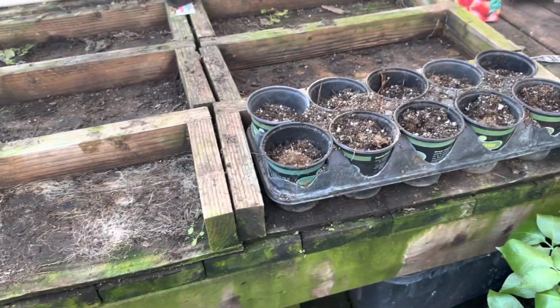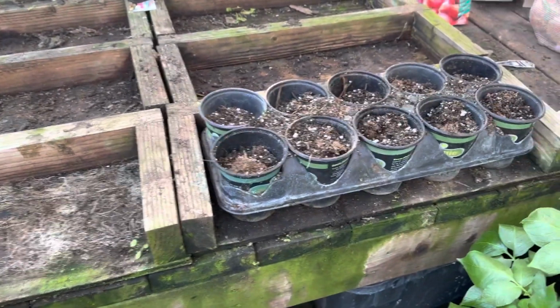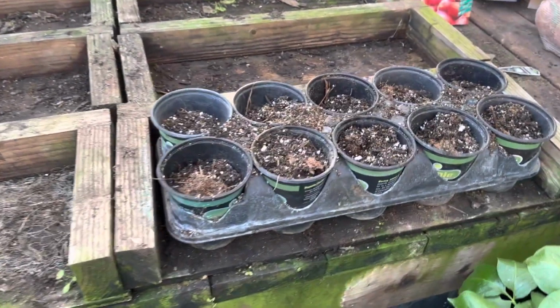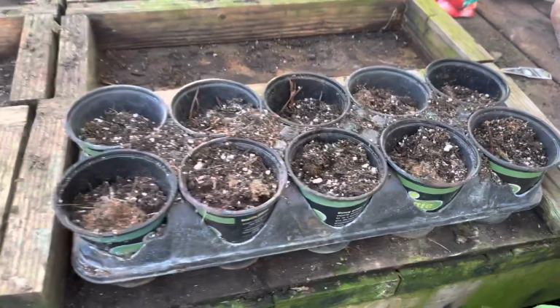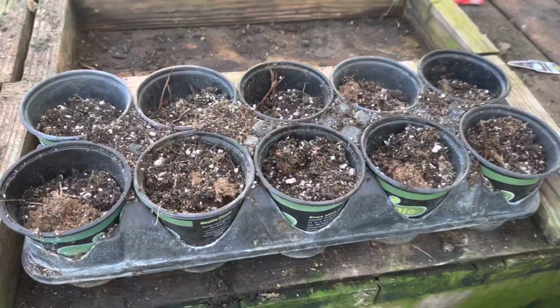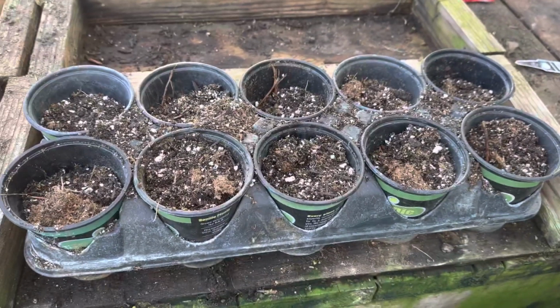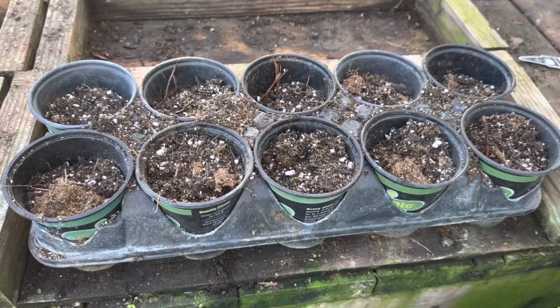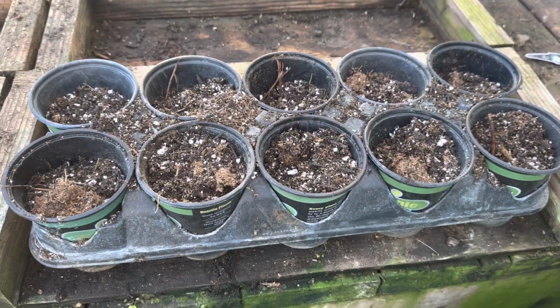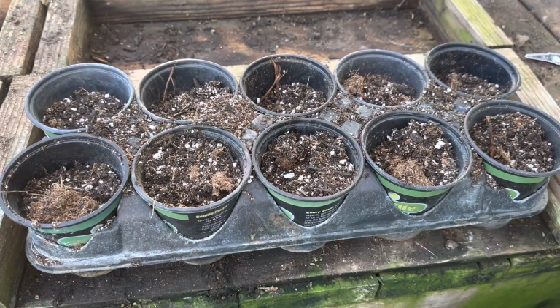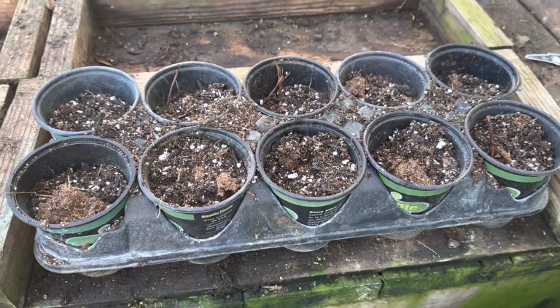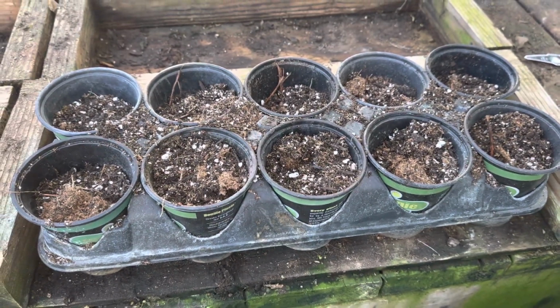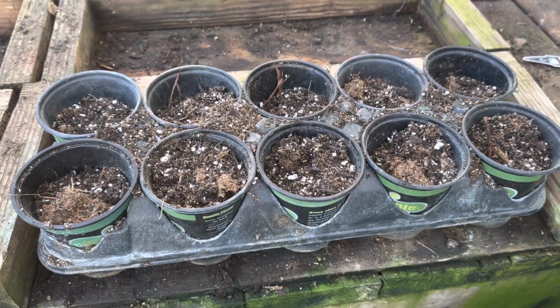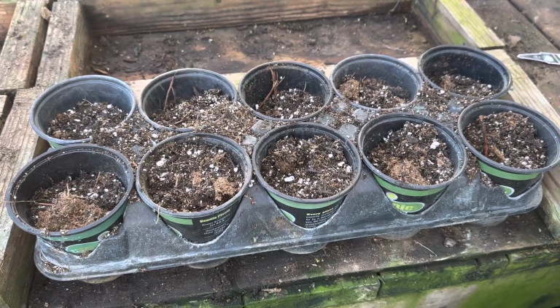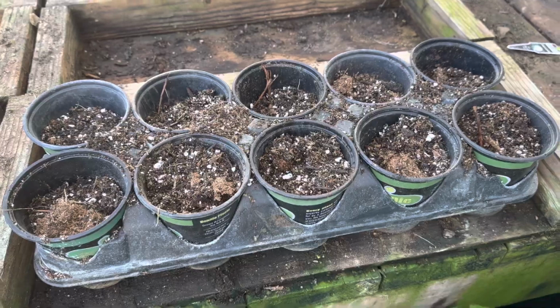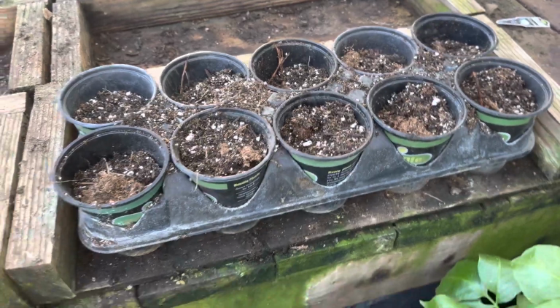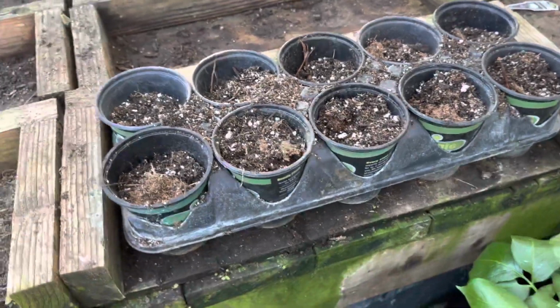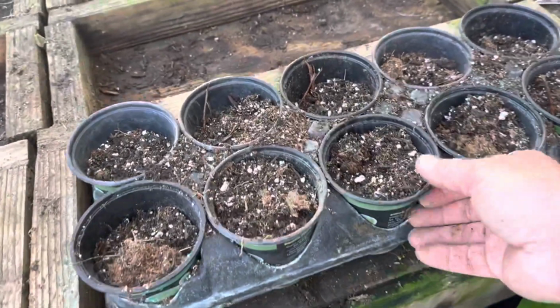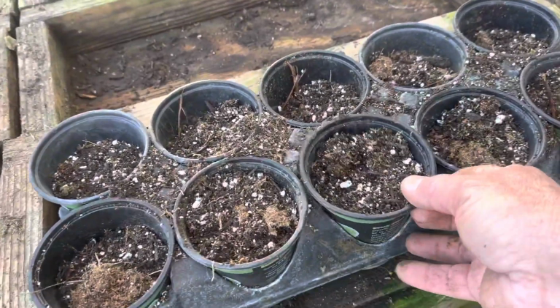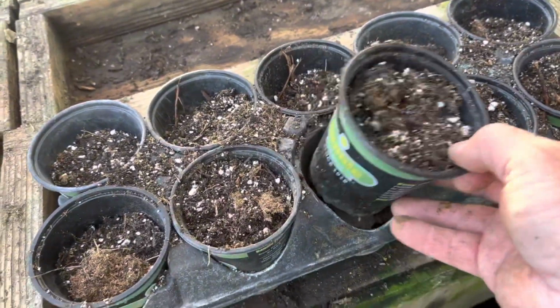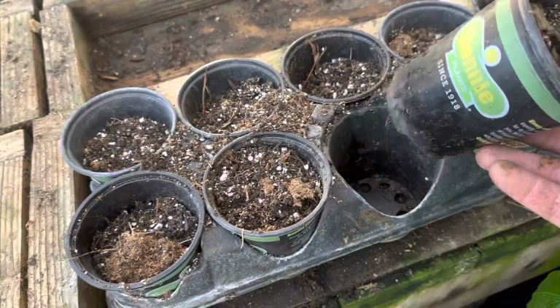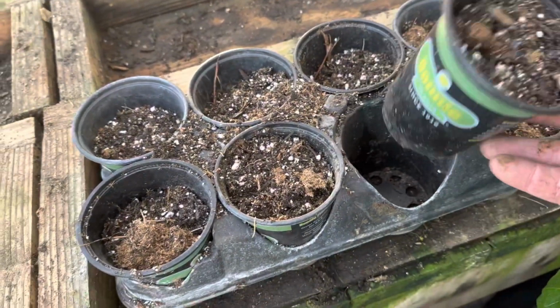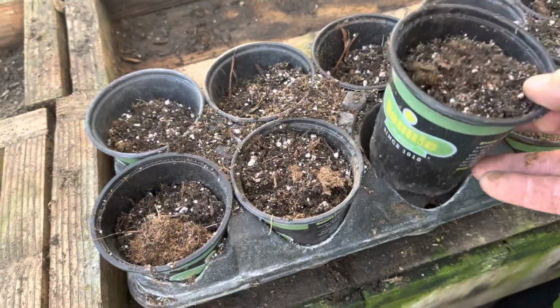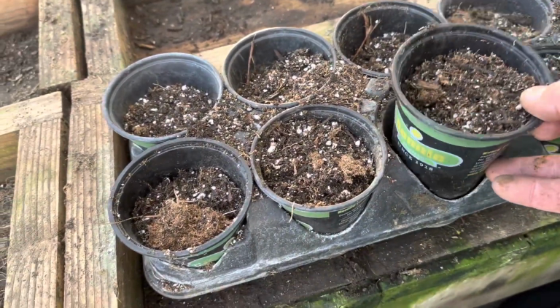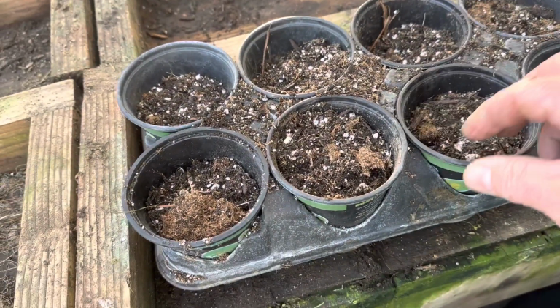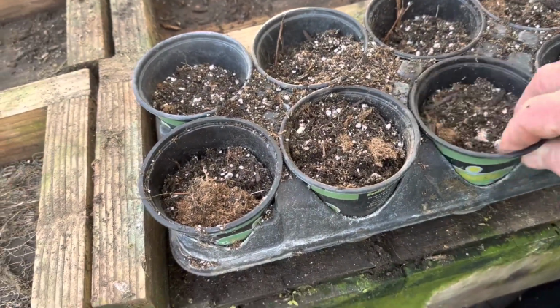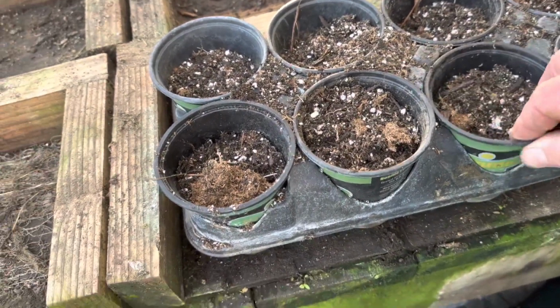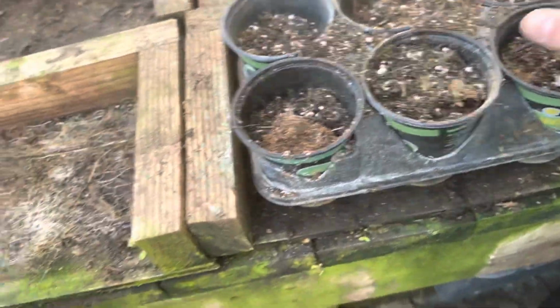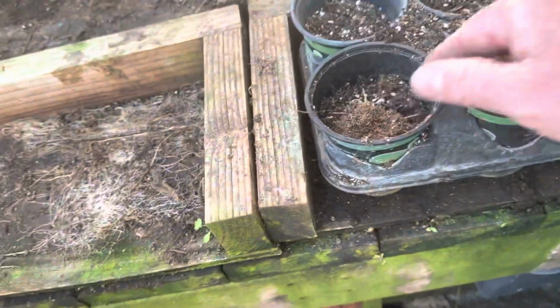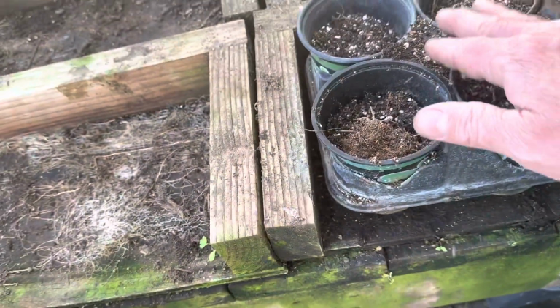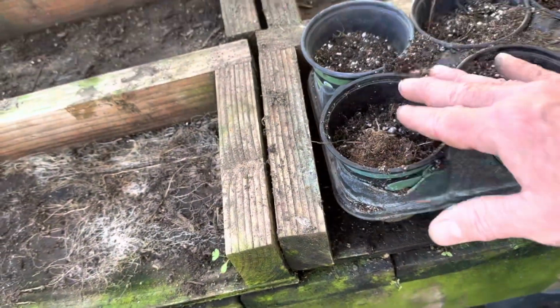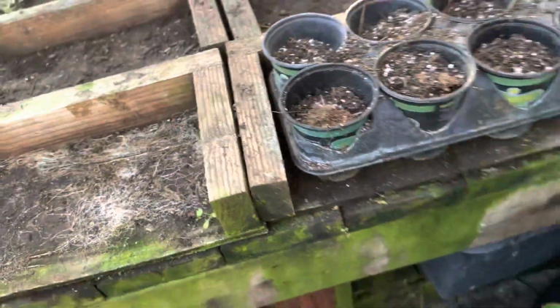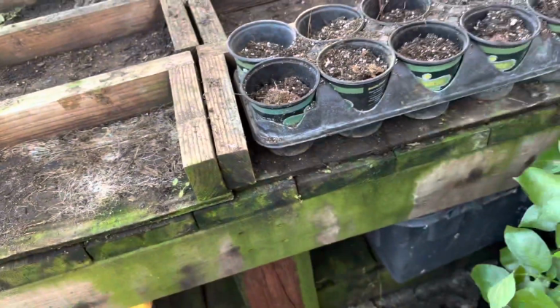I started putting them in these containers. It seems to hold the roots together better, and I've just gone to this style lately, and I'm happy with those.